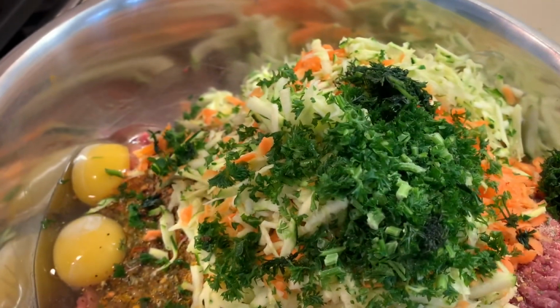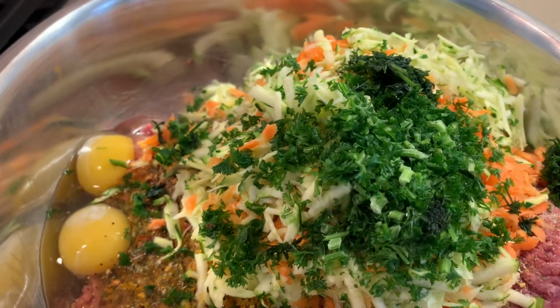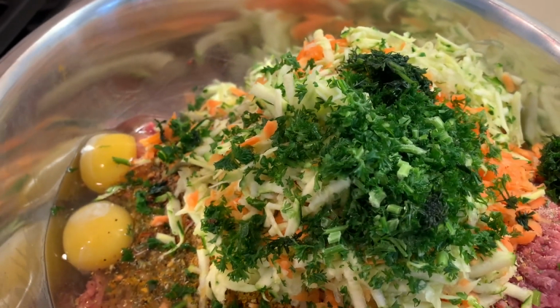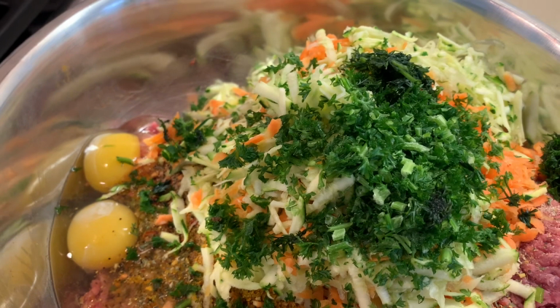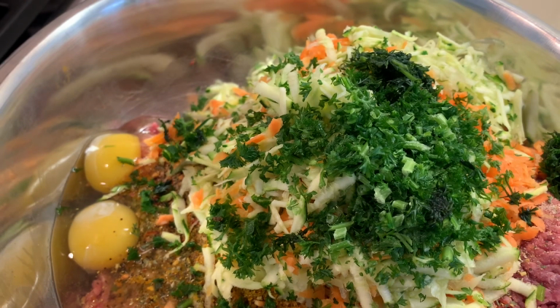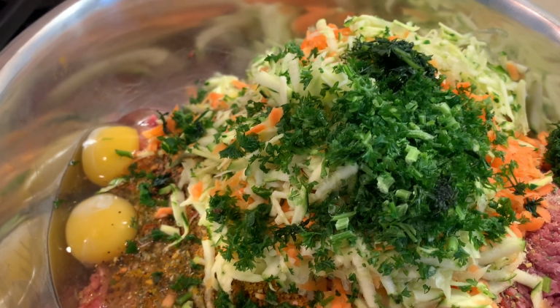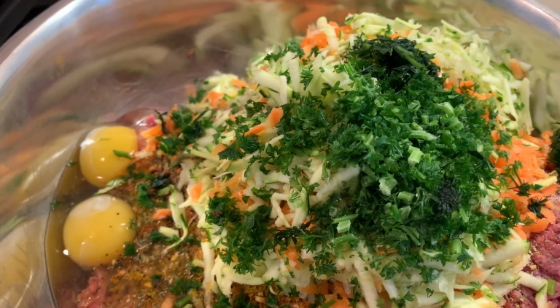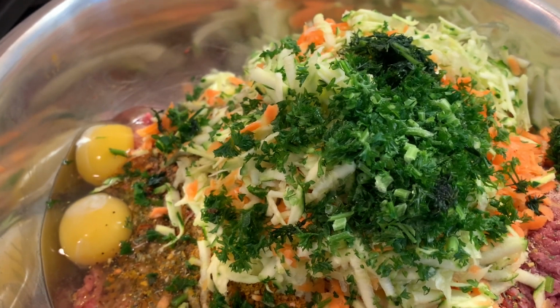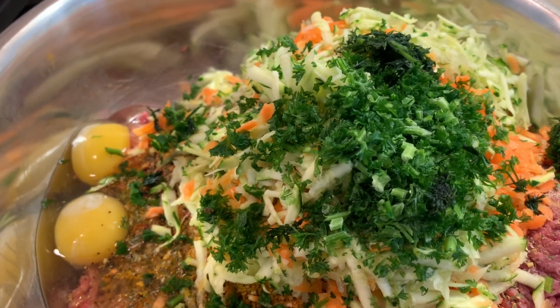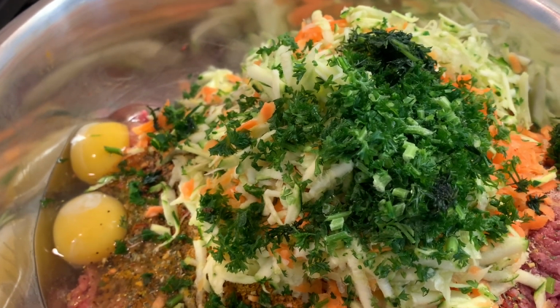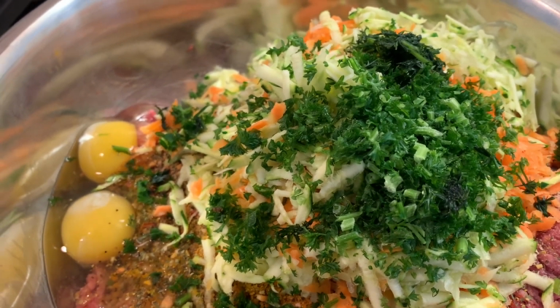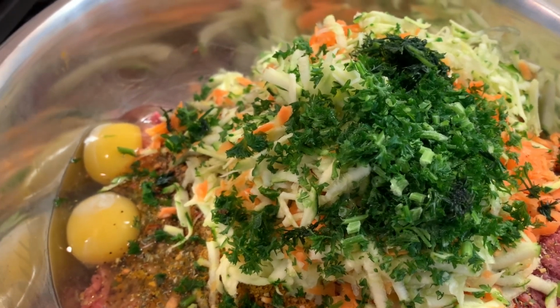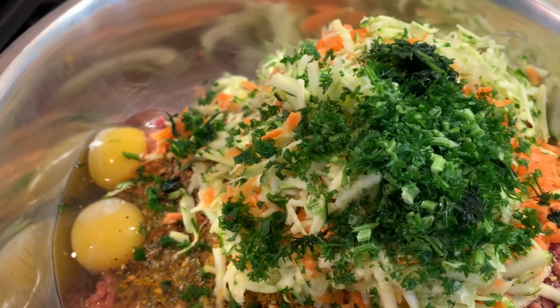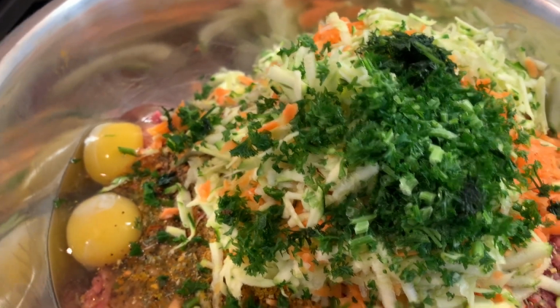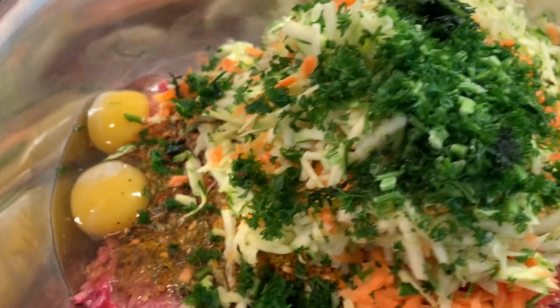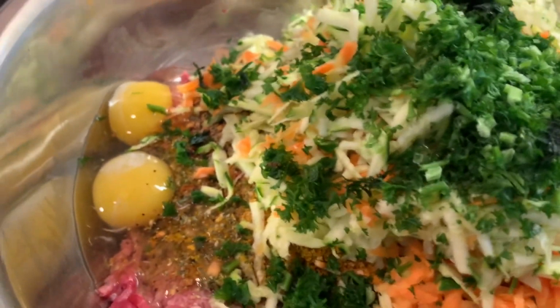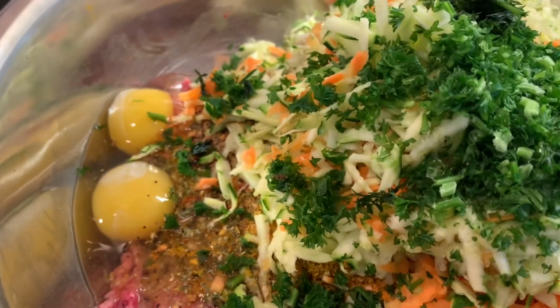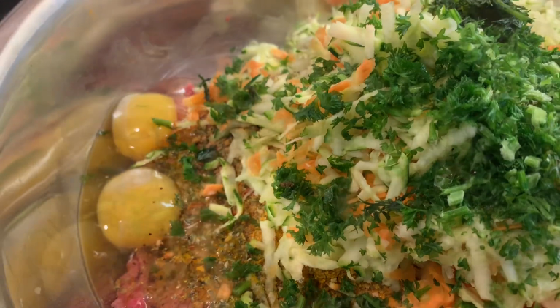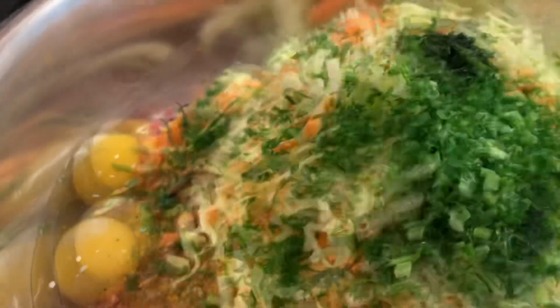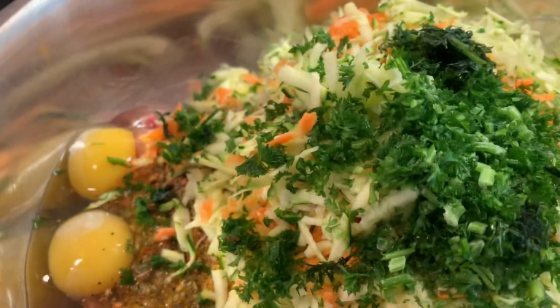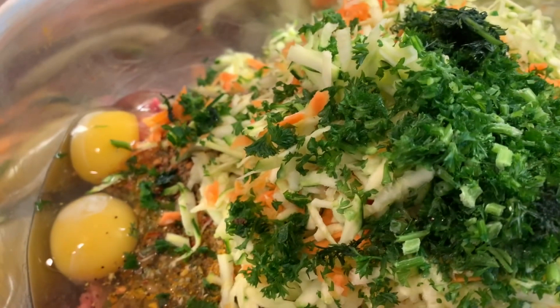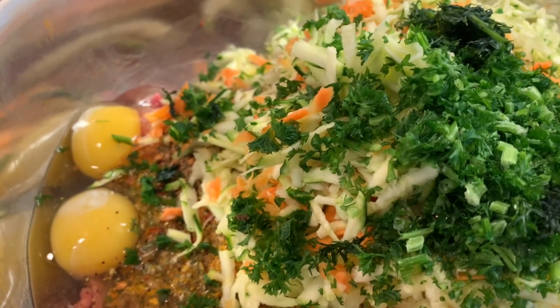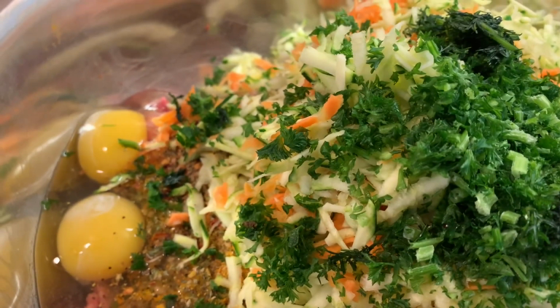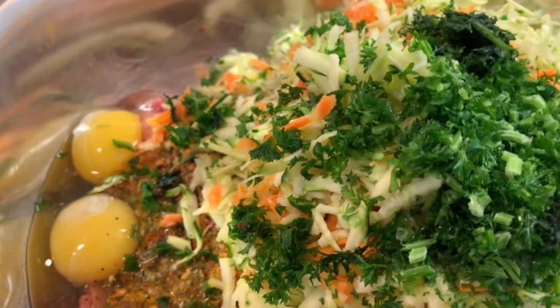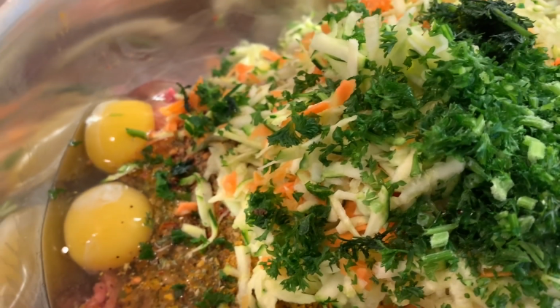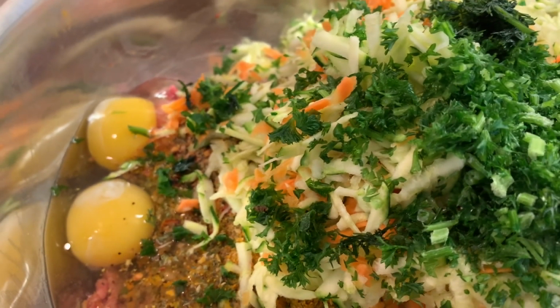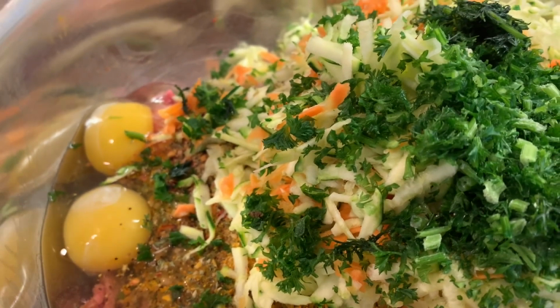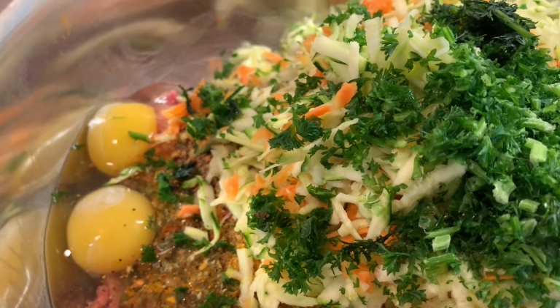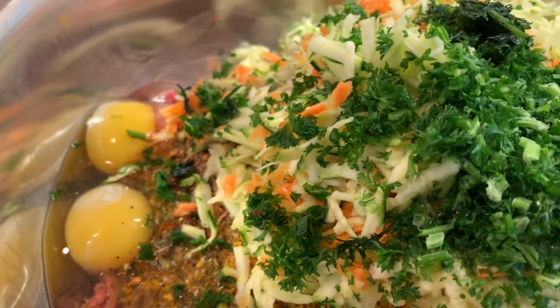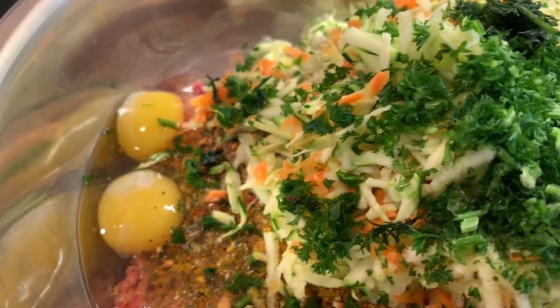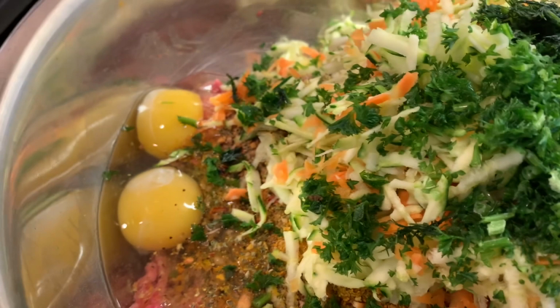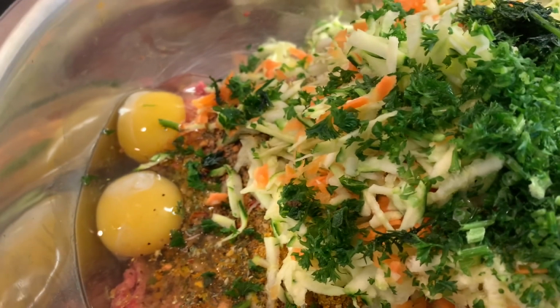Now I have all my spices in, my vegetables, my eggs — everything ready to go. I'm going to give it a nice mix now.